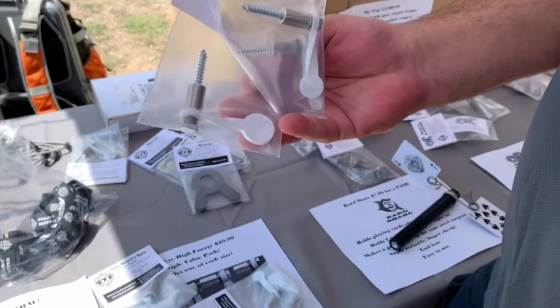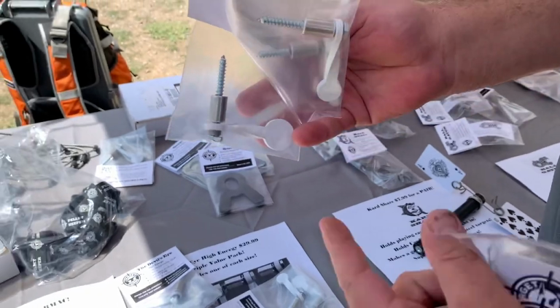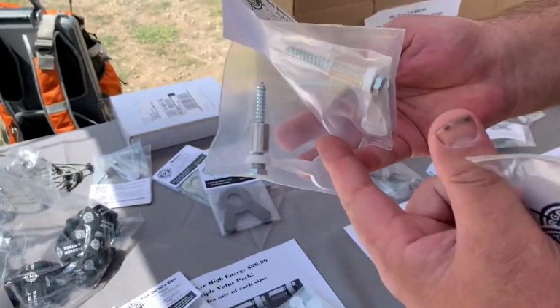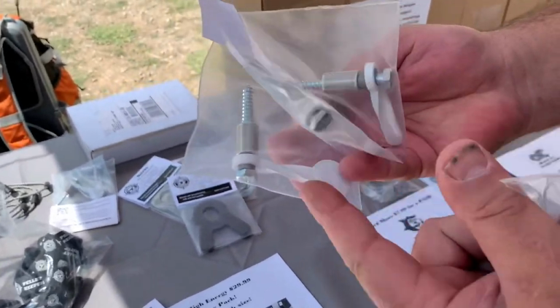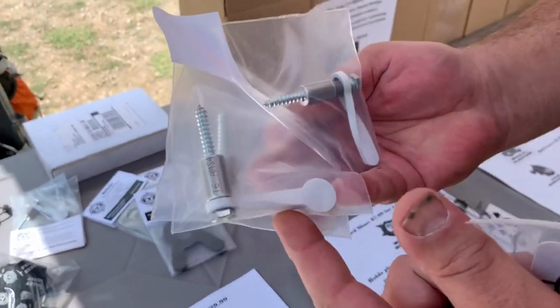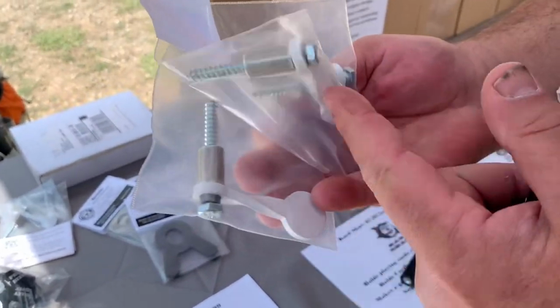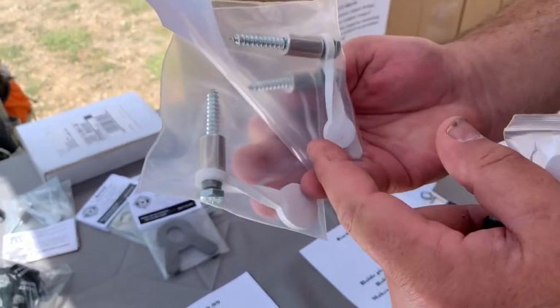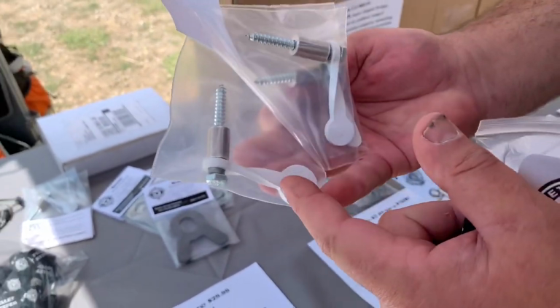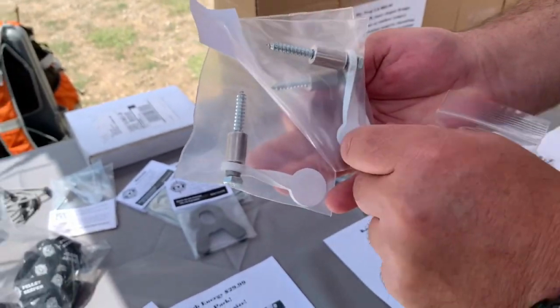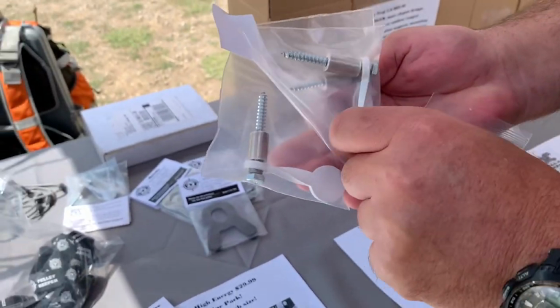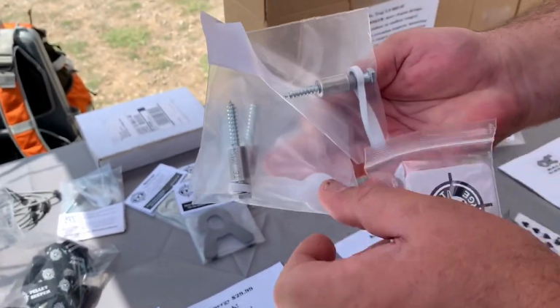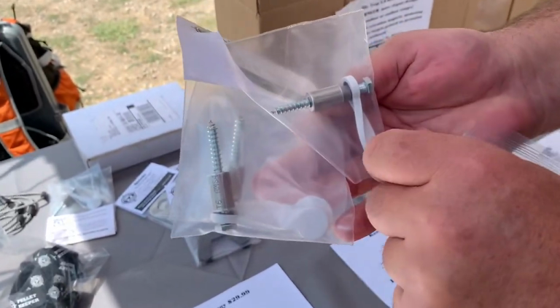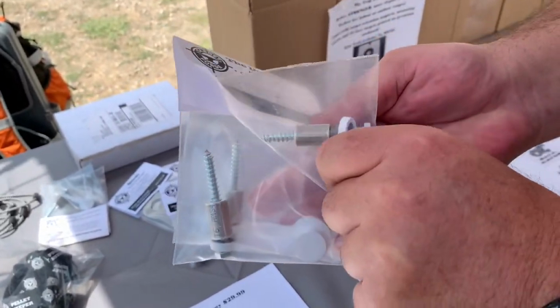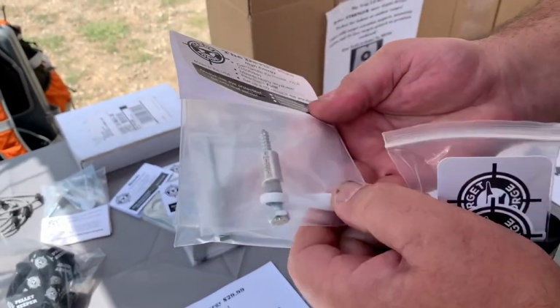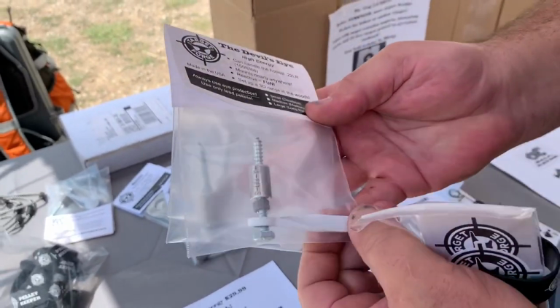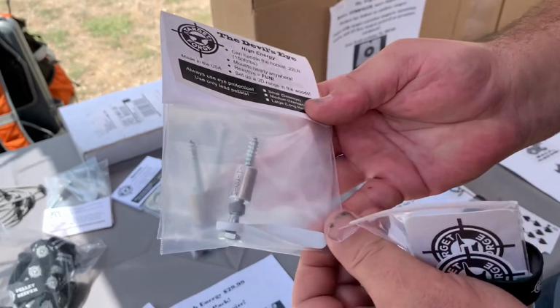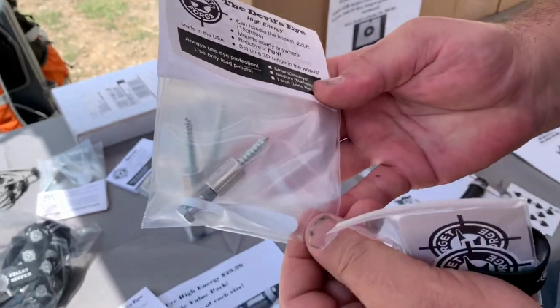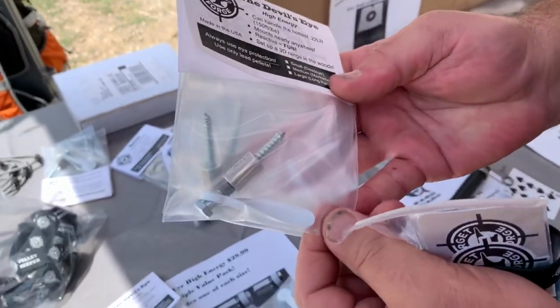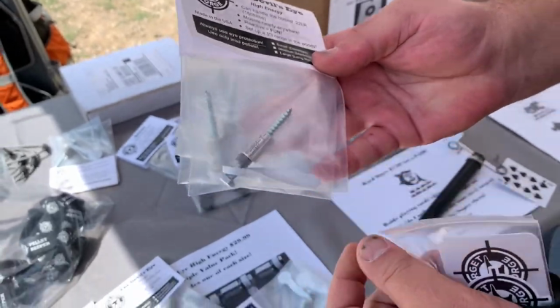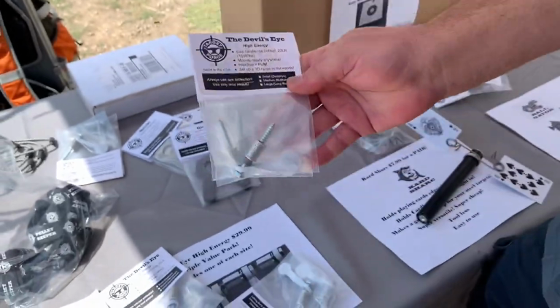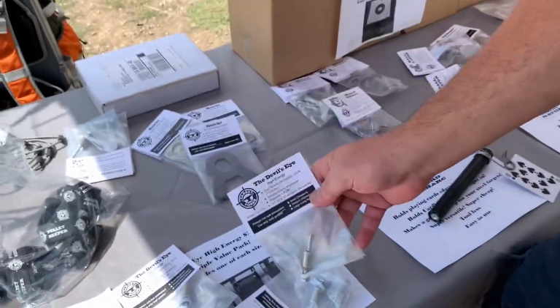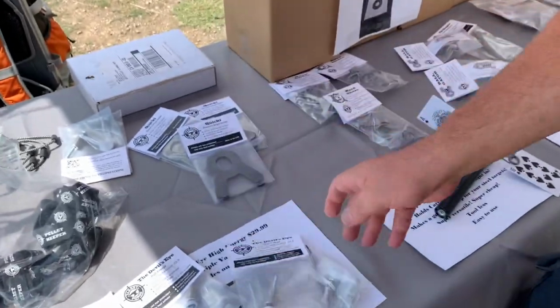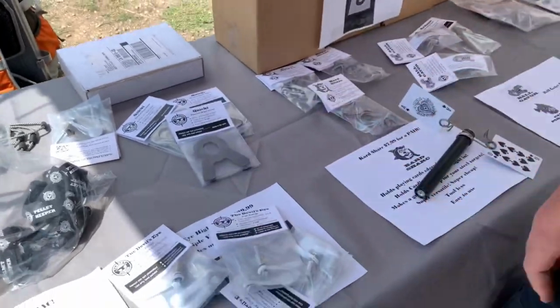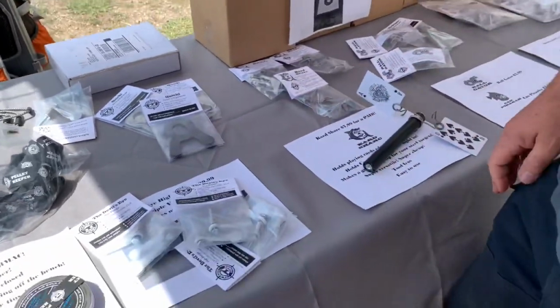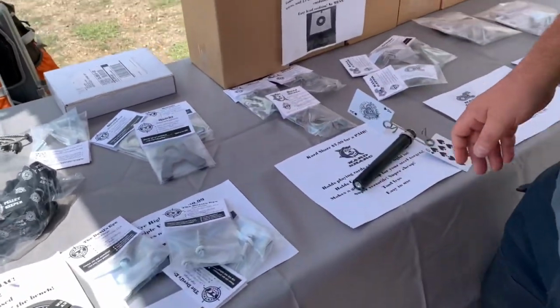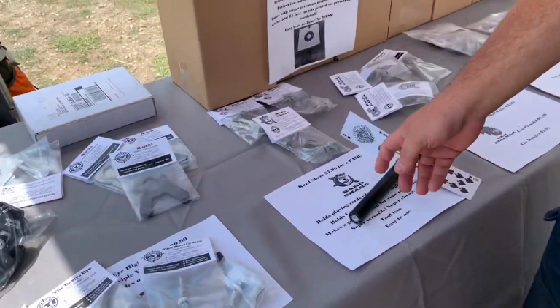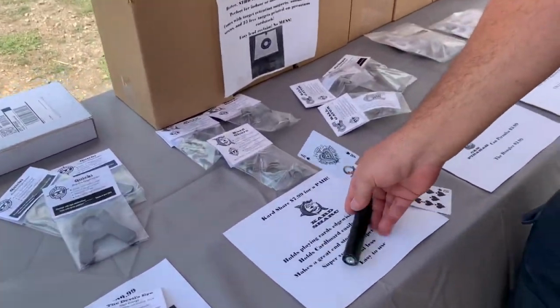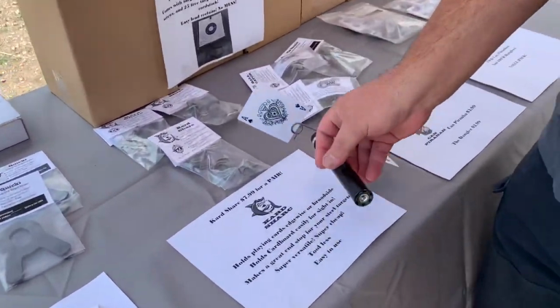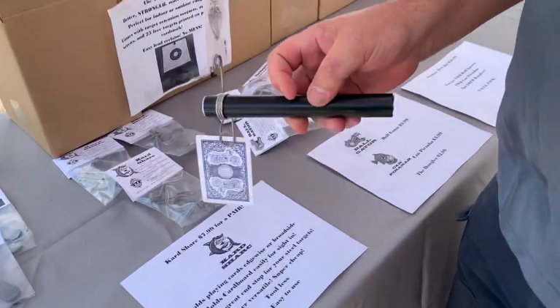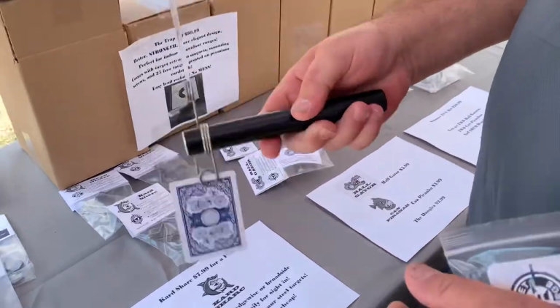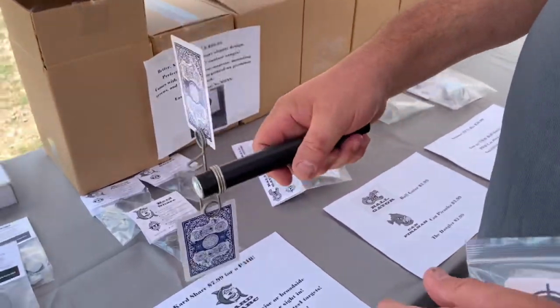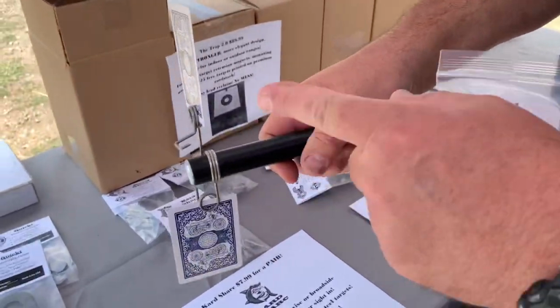This is a three-pack — comes in three sizes: large, medium, and oh my god, that's small! It is sweet.